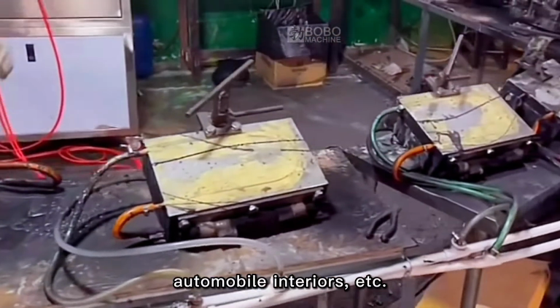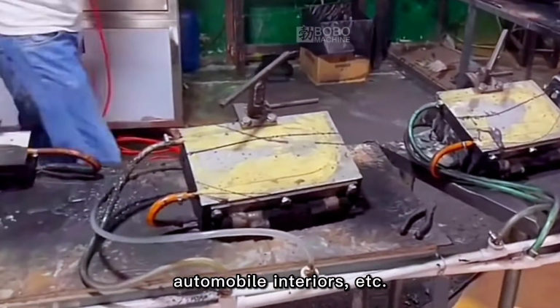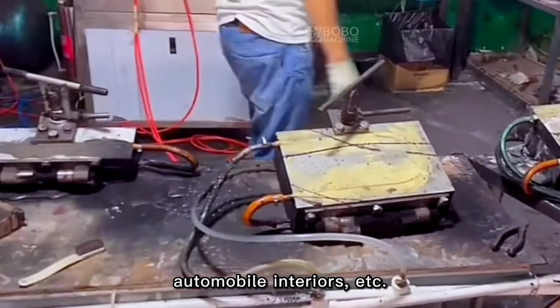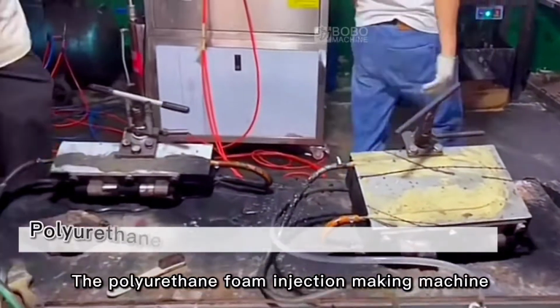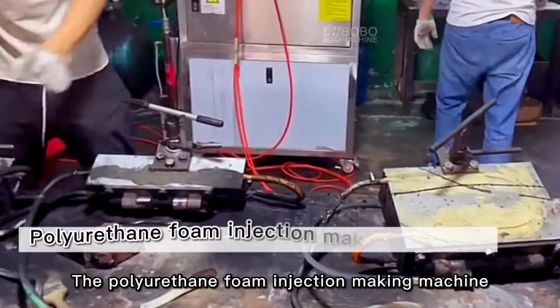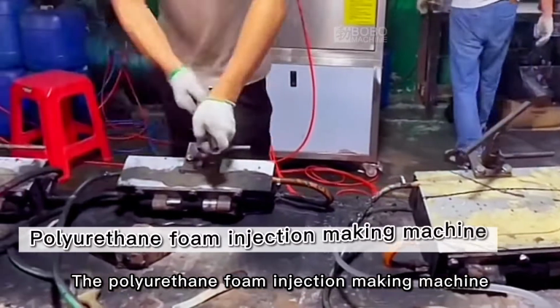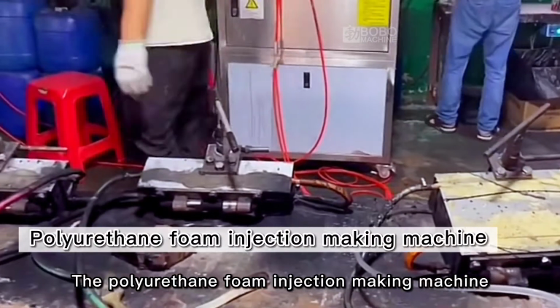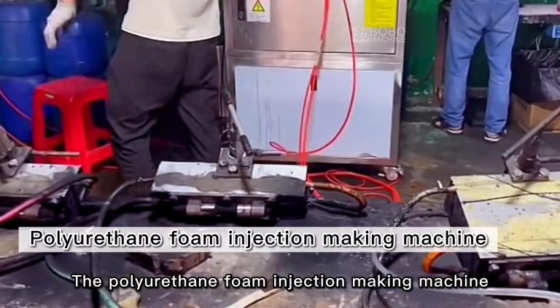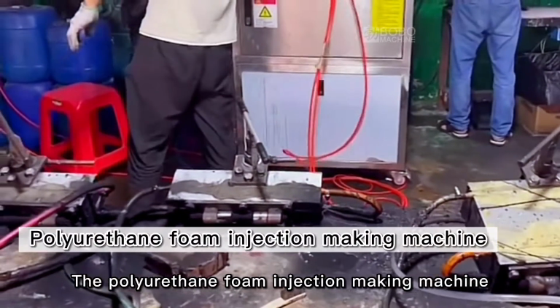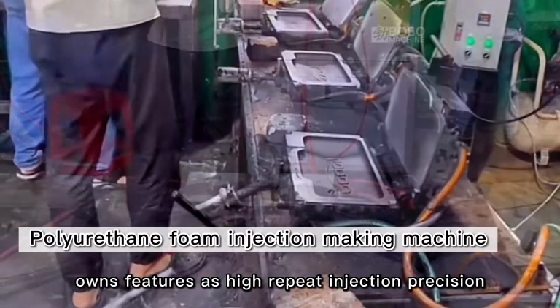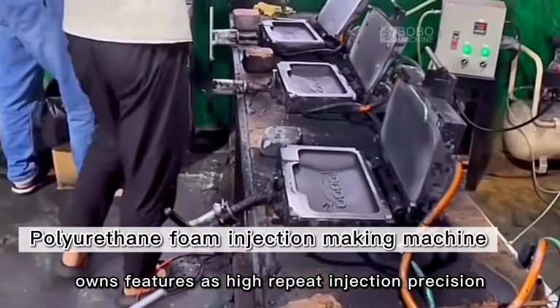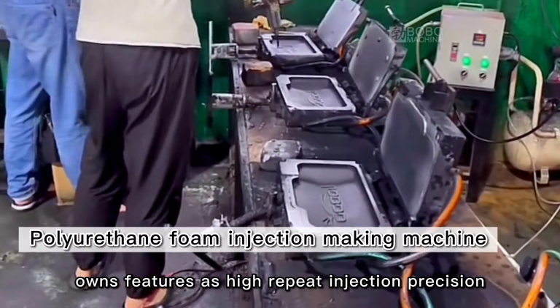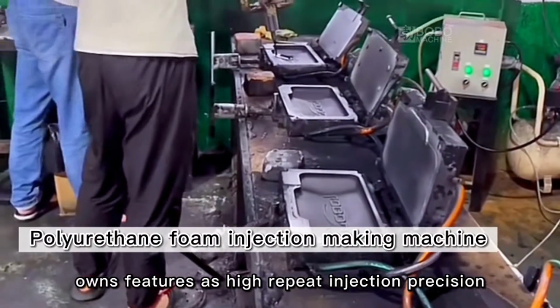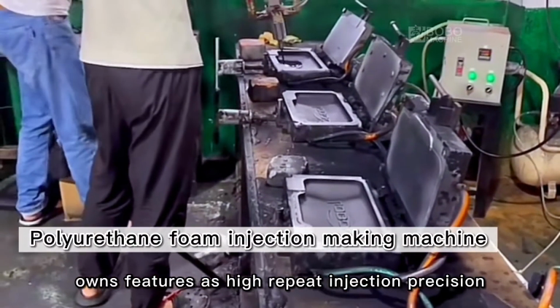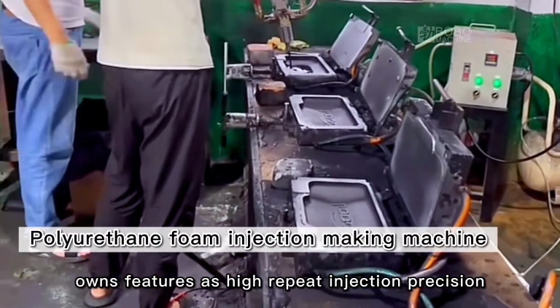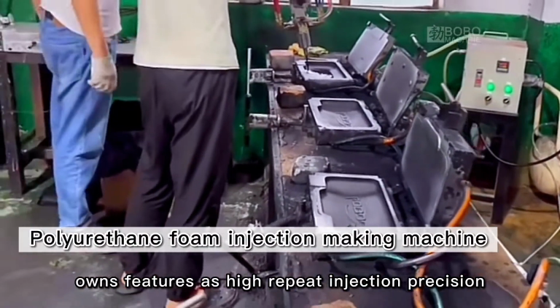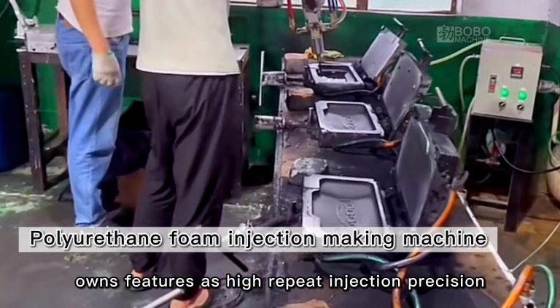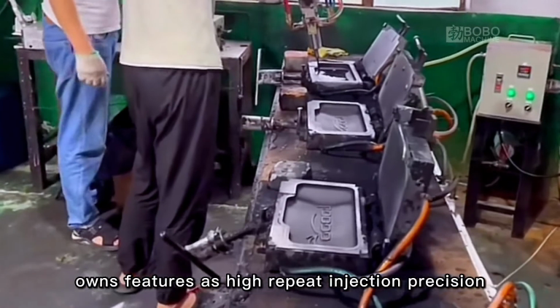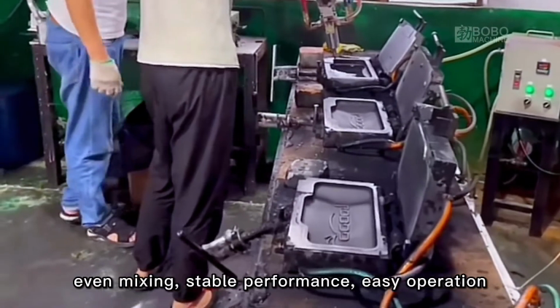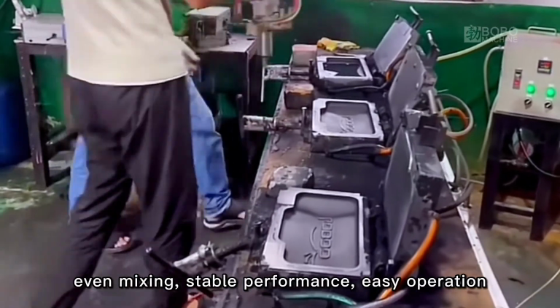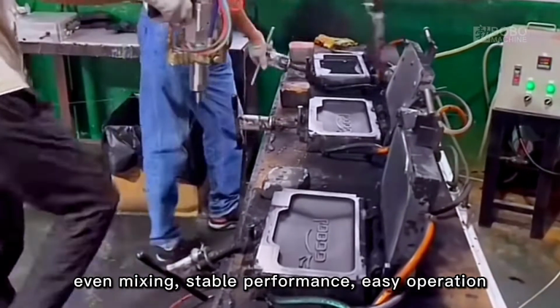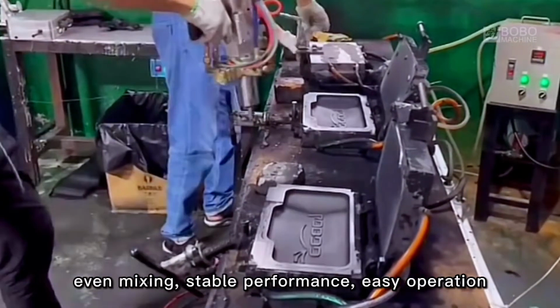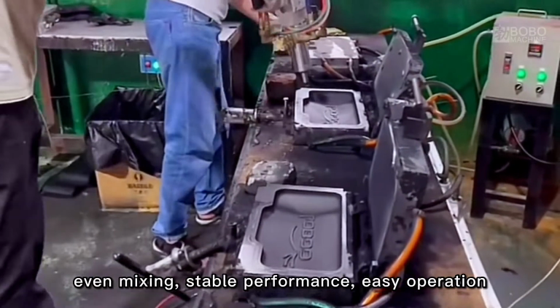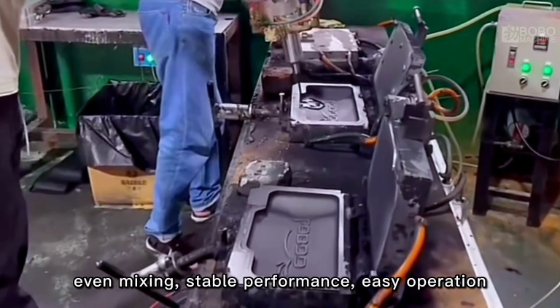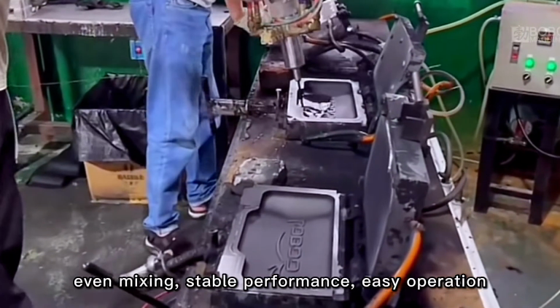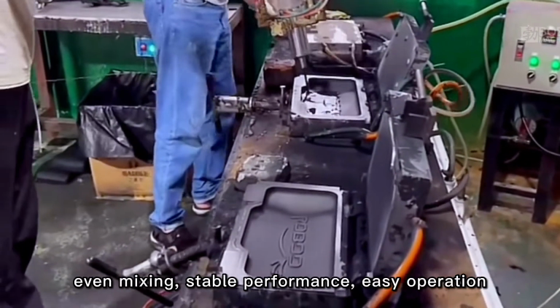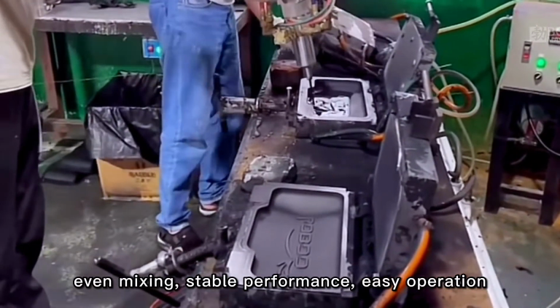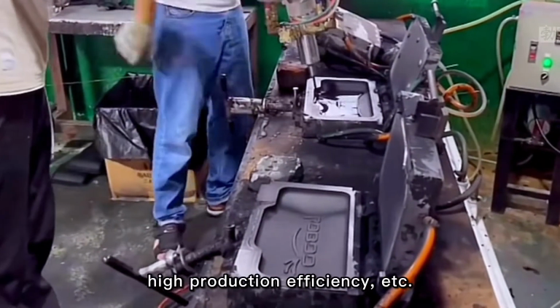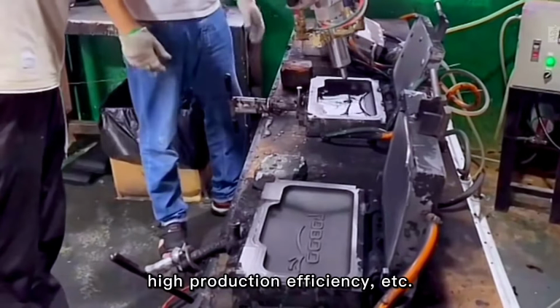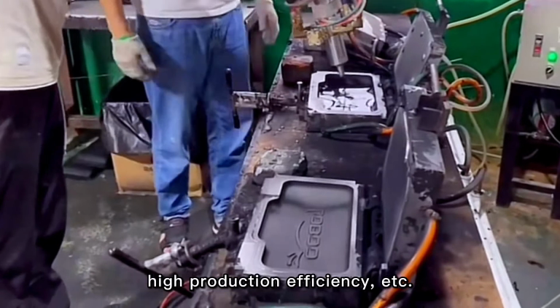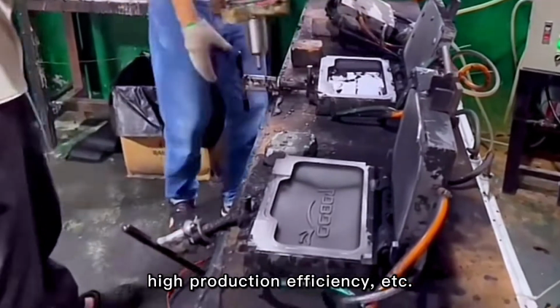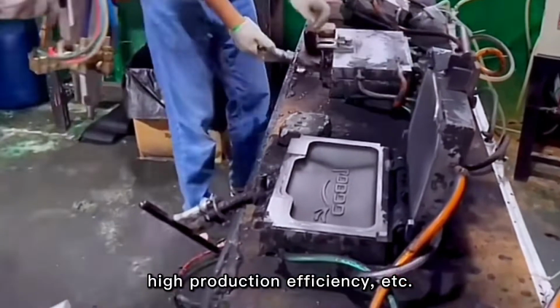The polyurethane foam injection machine features high repeat injection precision, even mixing, stable performance, easy operation, and high production efficiency.